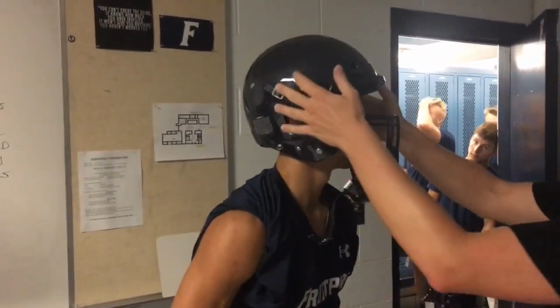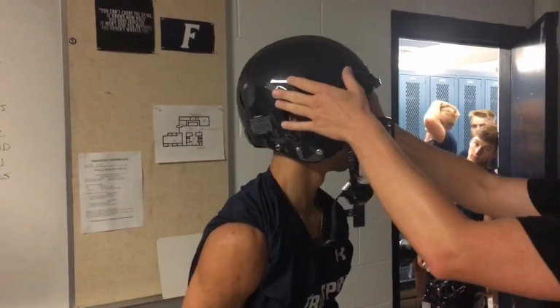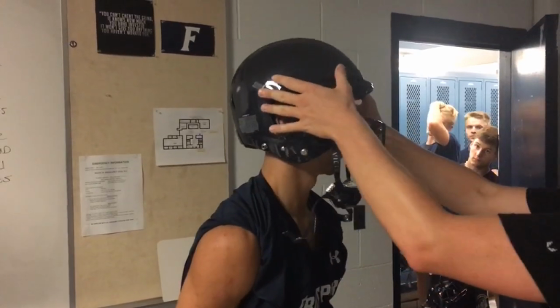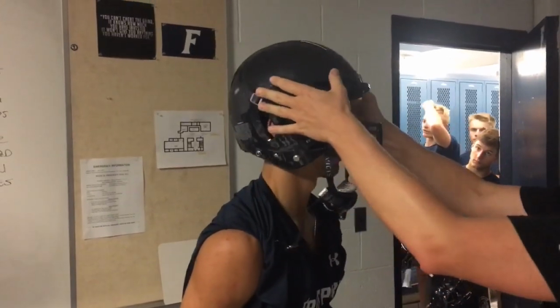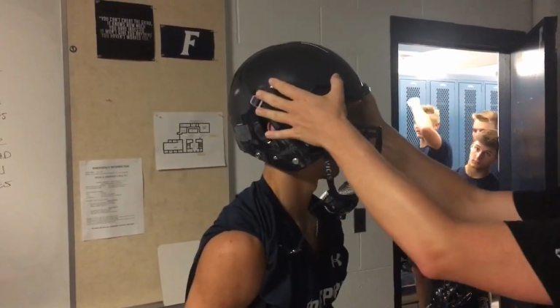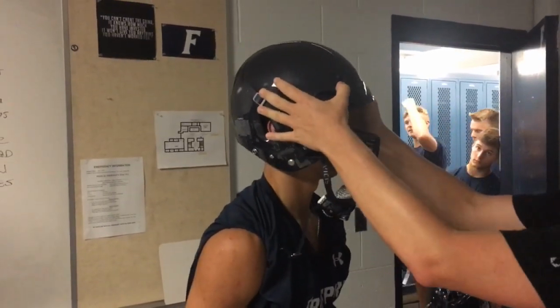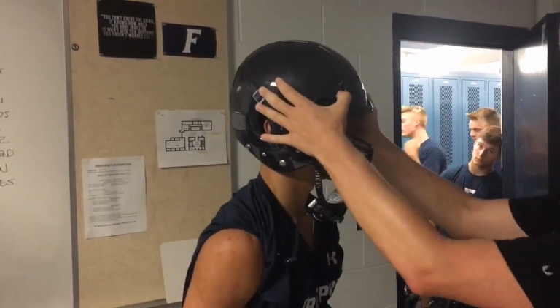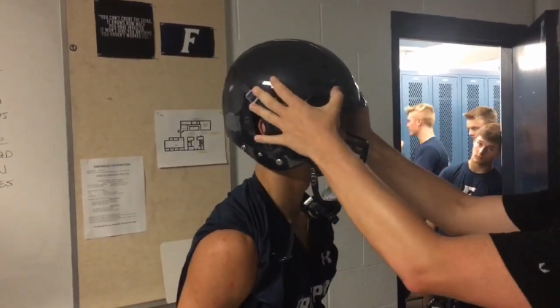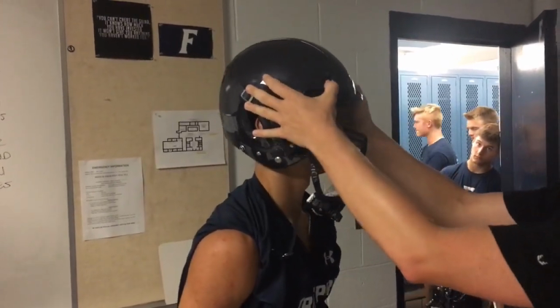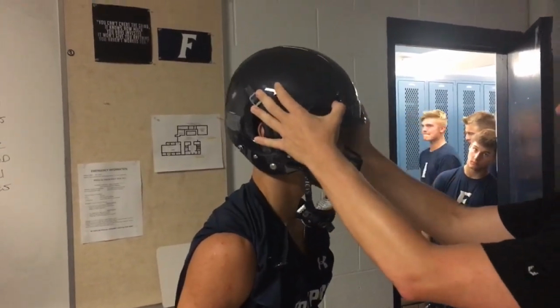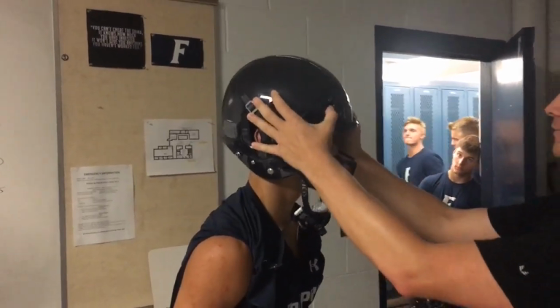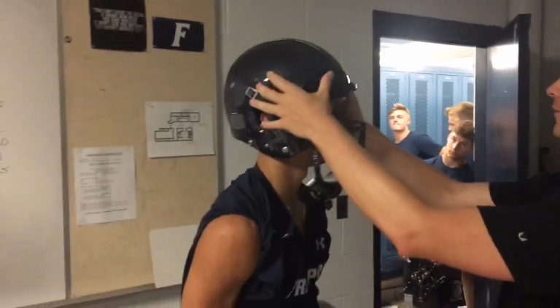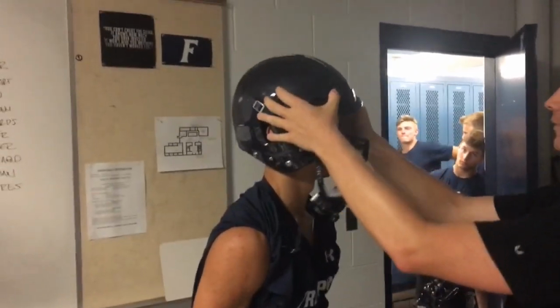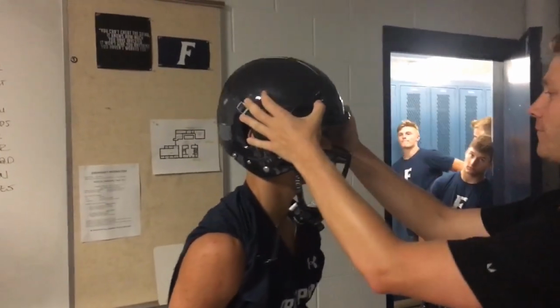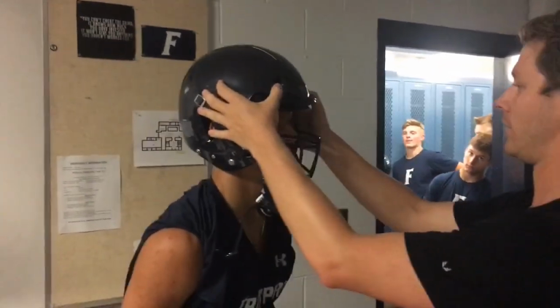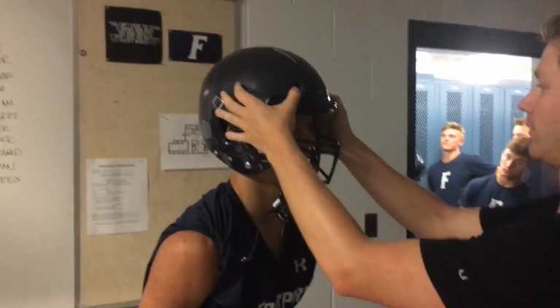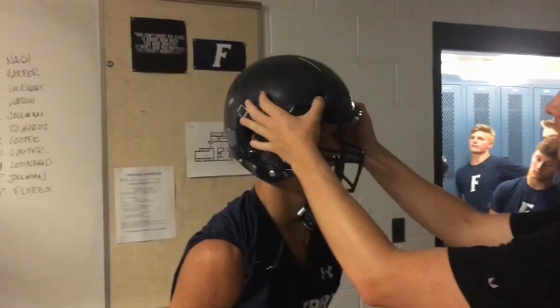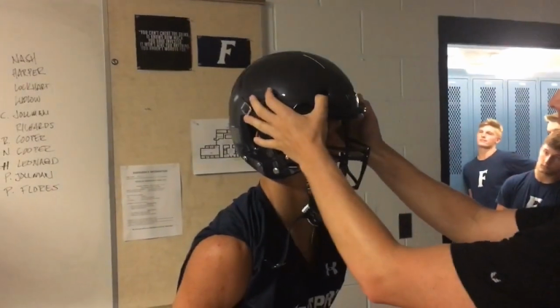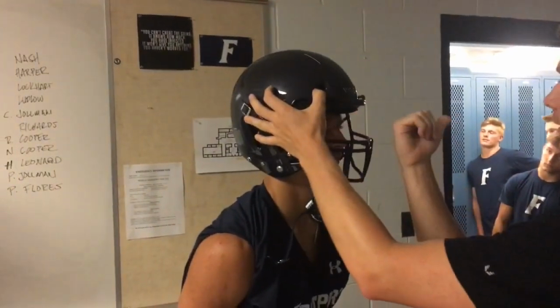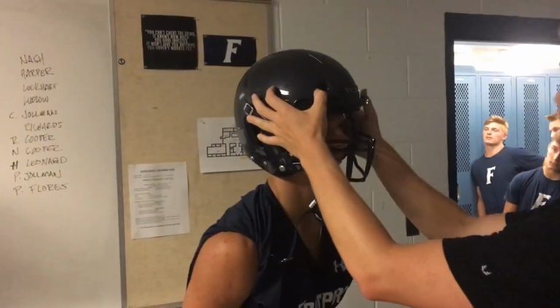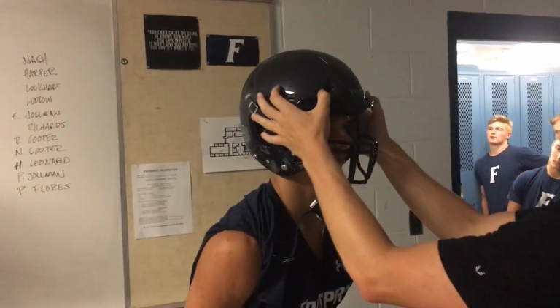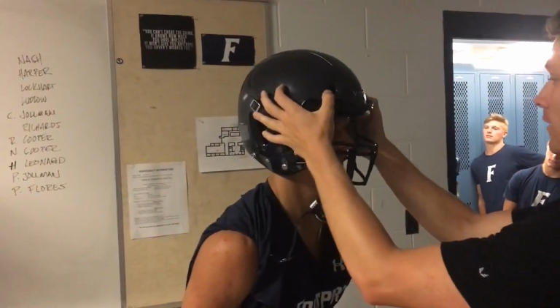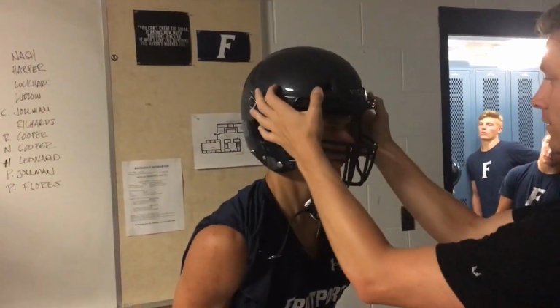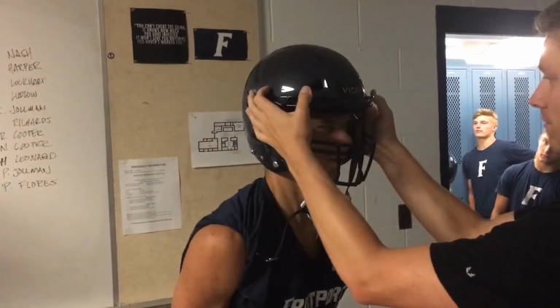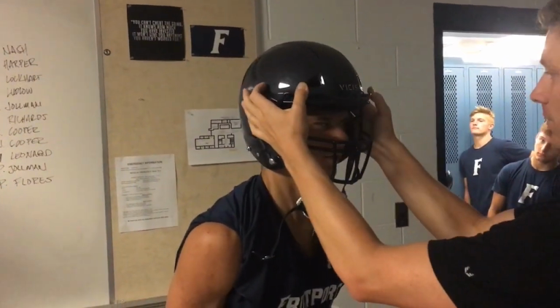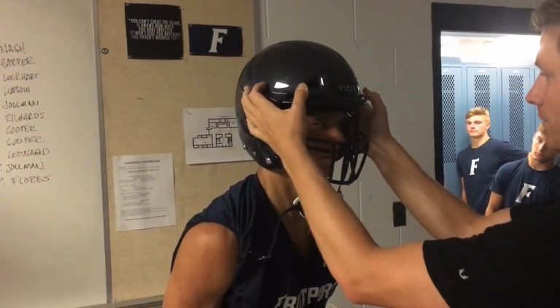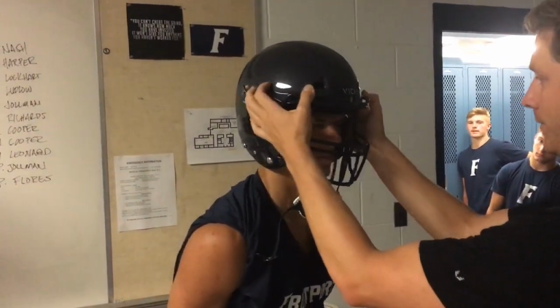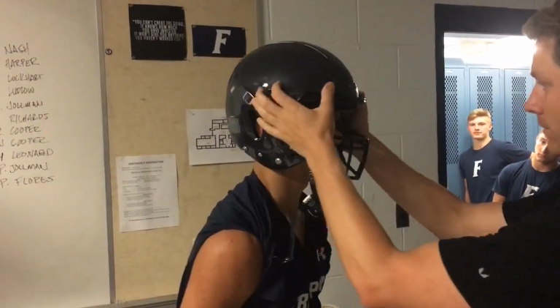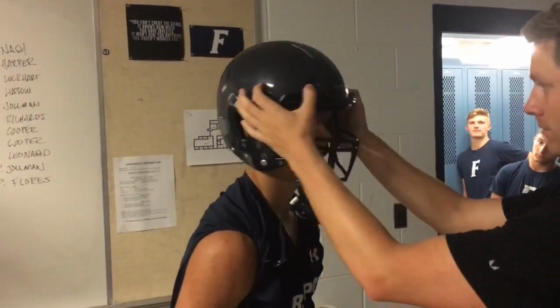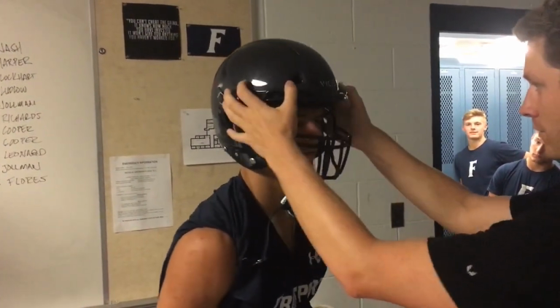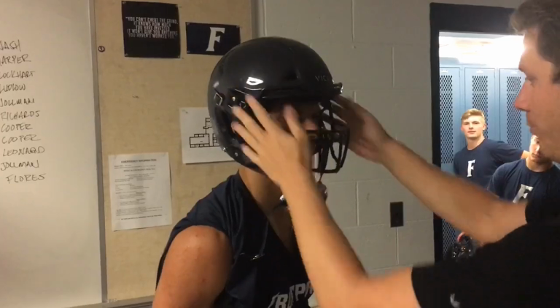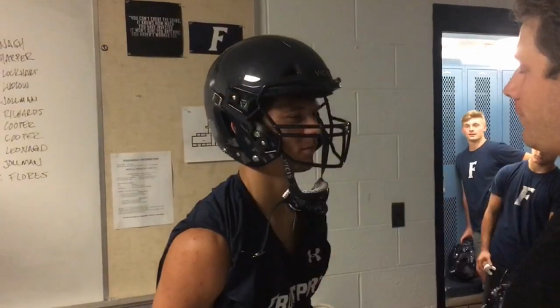All the kids will have our custom inside pads — all custom fit for them. Vices came in and measured all our kids' heads, and they're actually going to be coming in when the full shipment arrives to refit our players for the helmets.